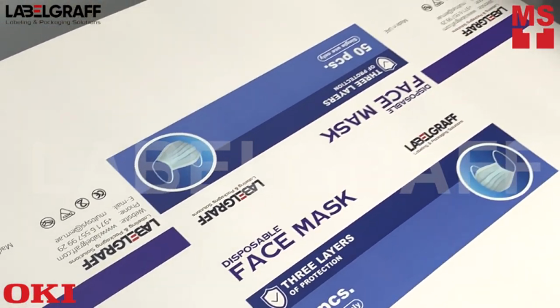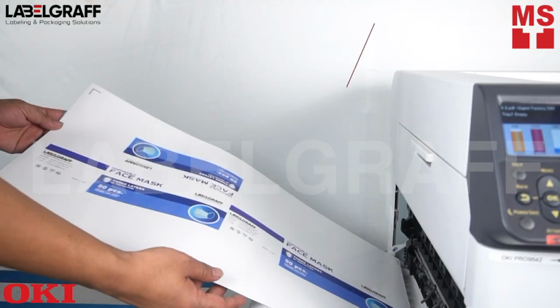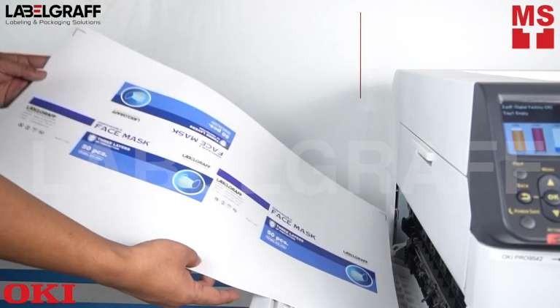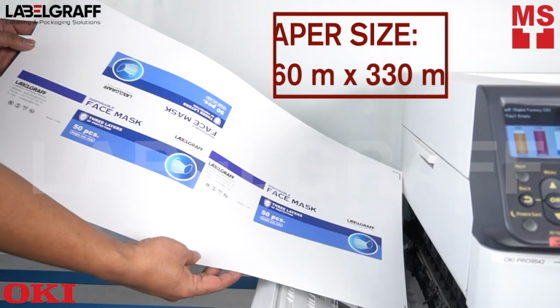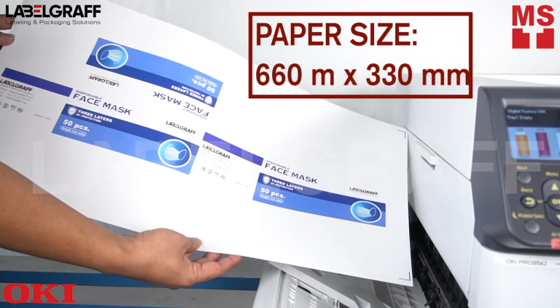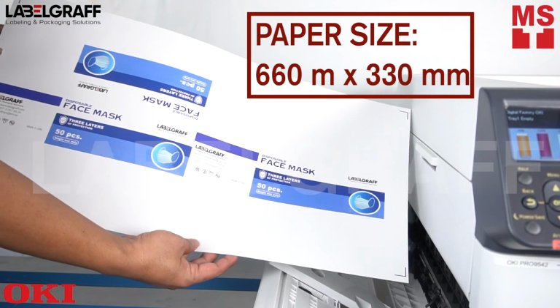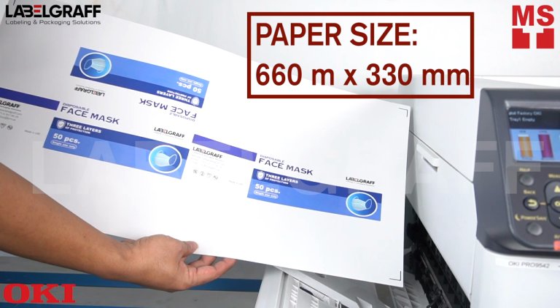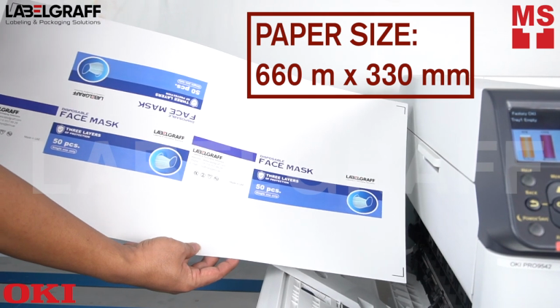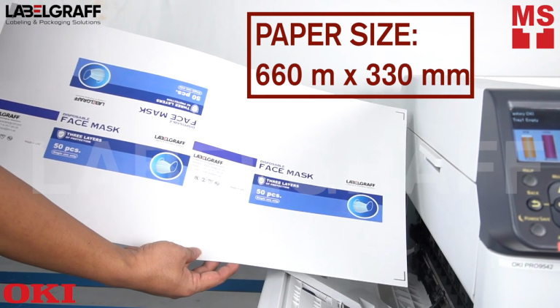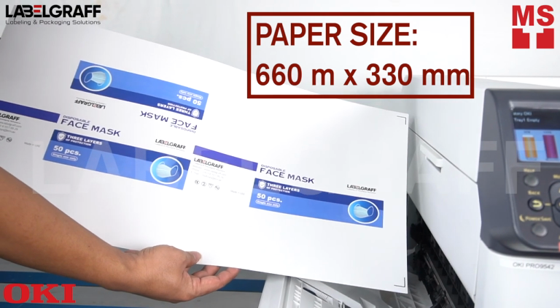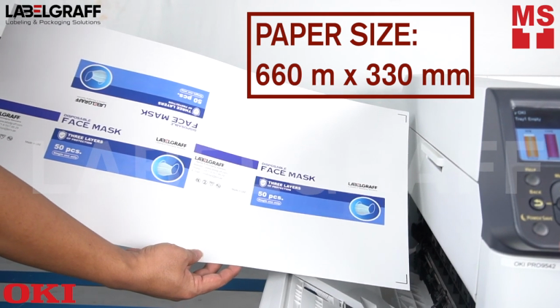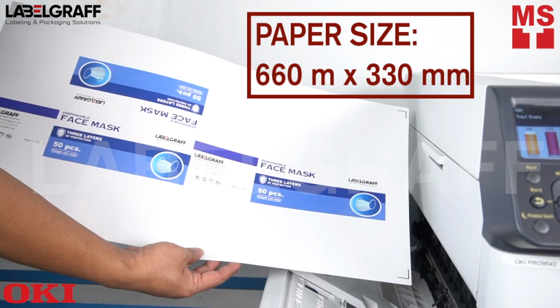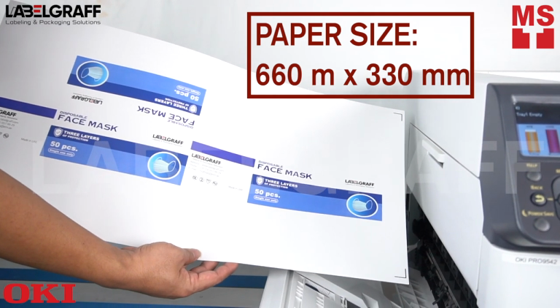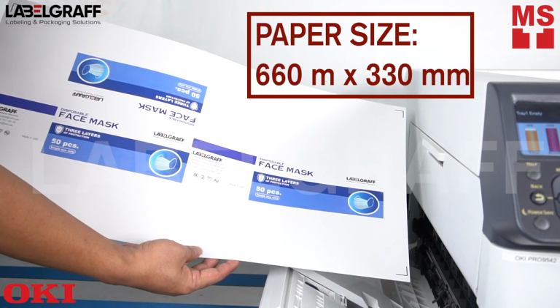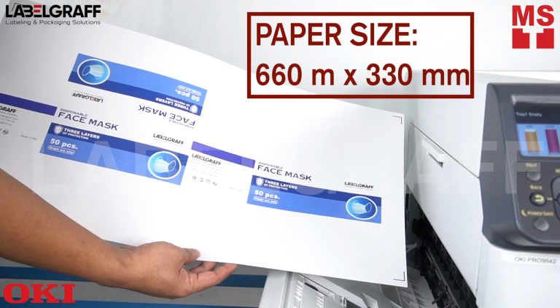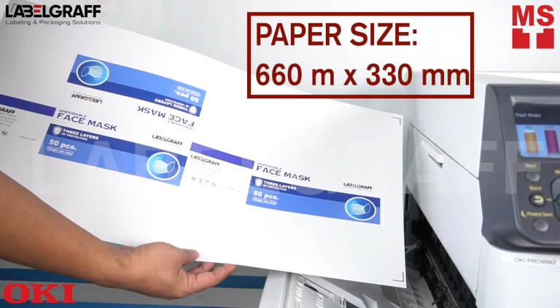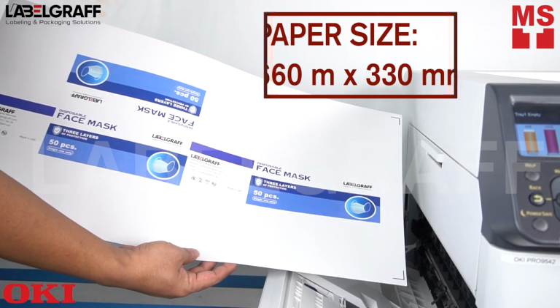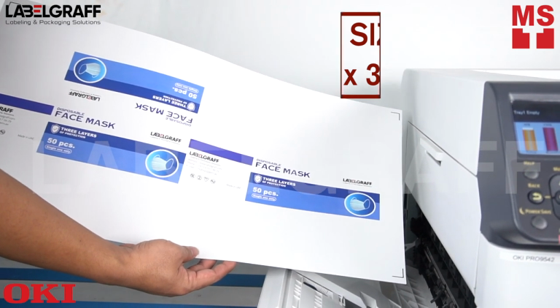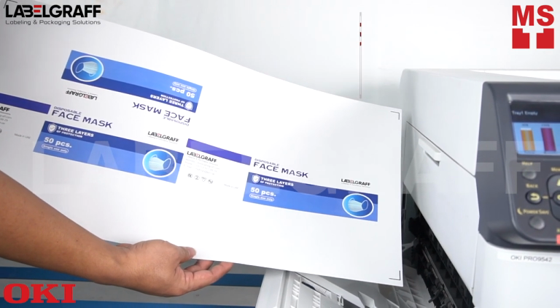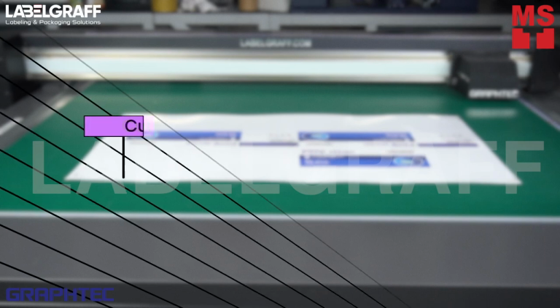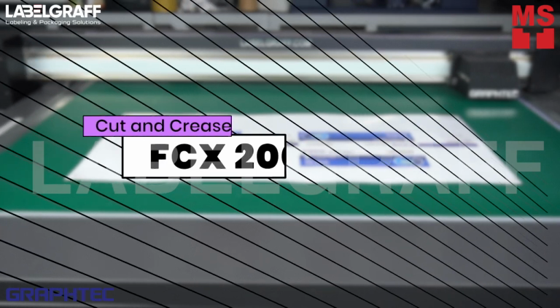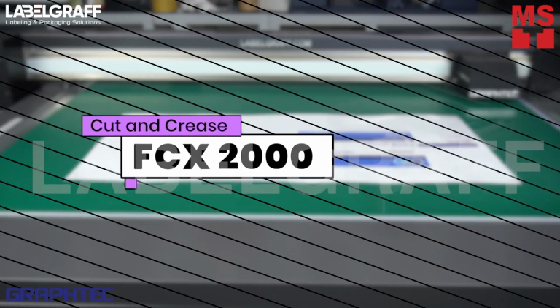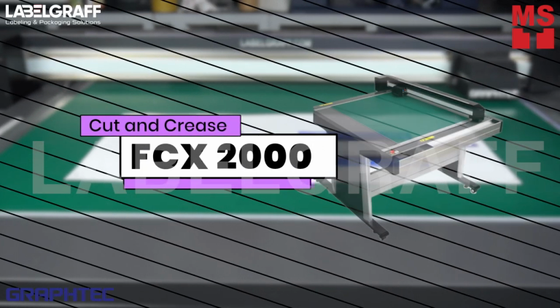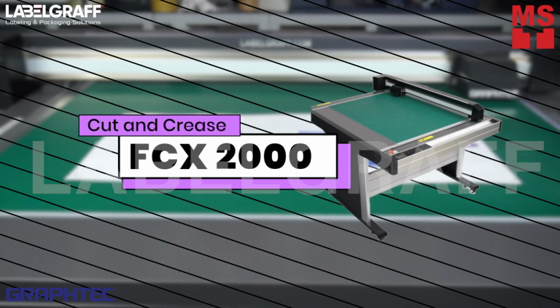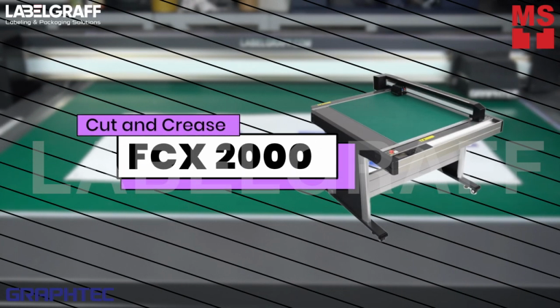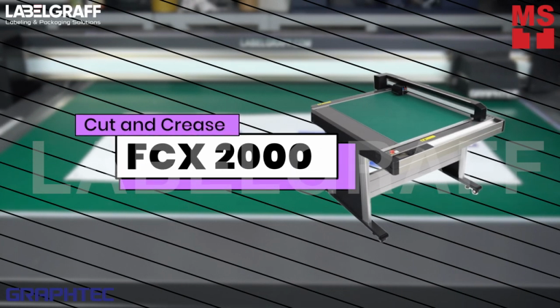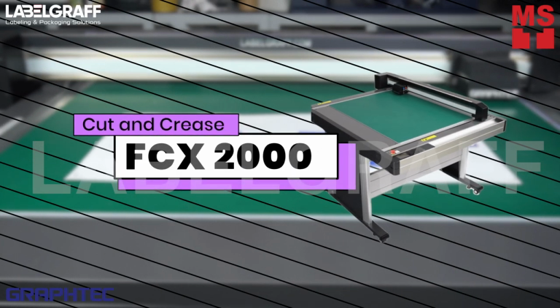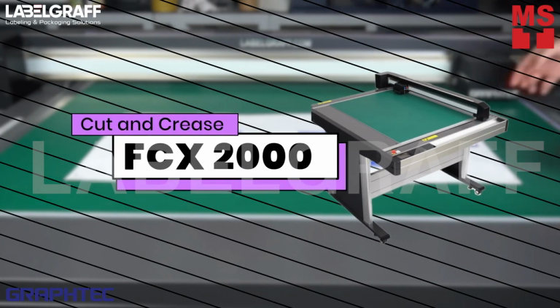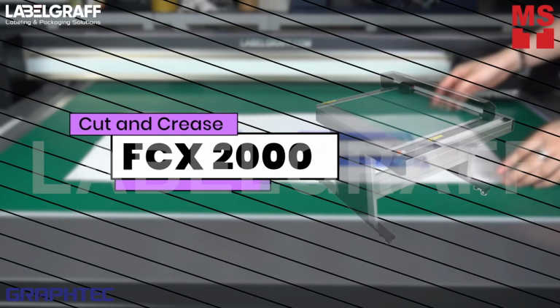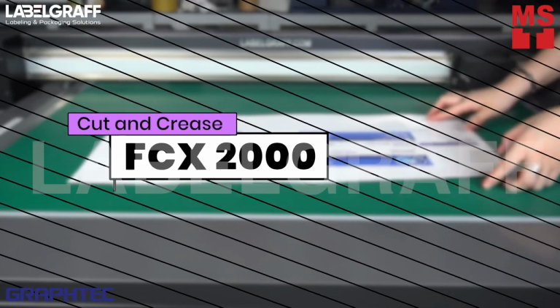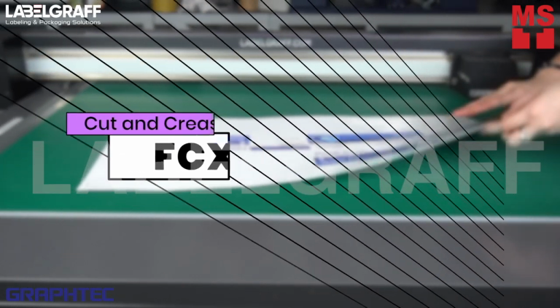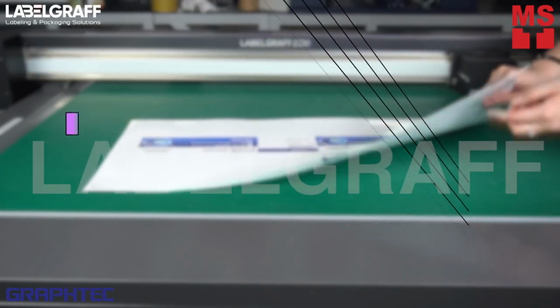Take note that the paper size we used is 660 mm by 330 mm. After printing, we can now cut, crease, and finish it using the FCX2000 flatbed cutter.